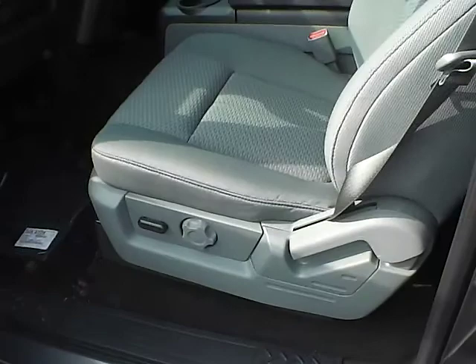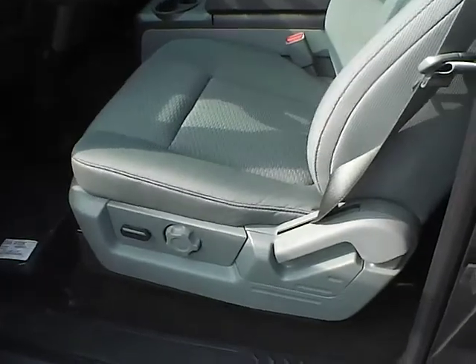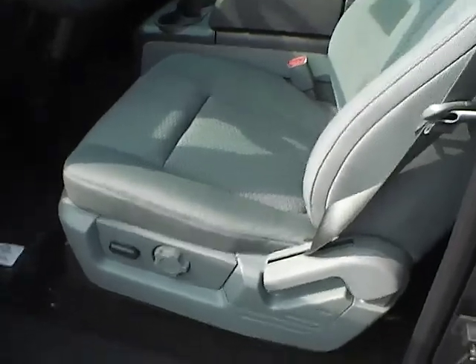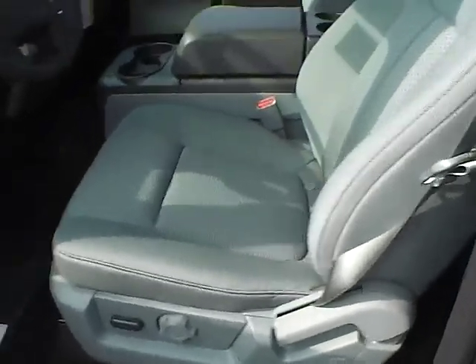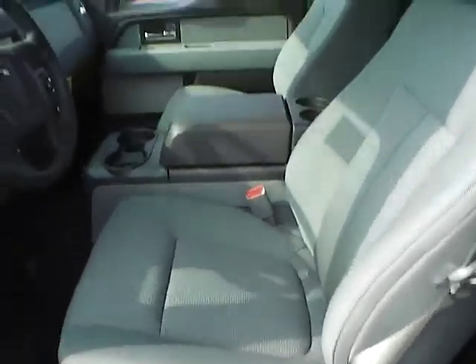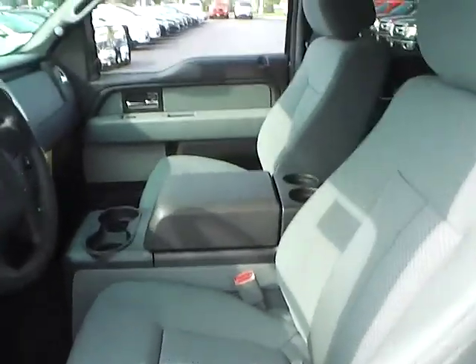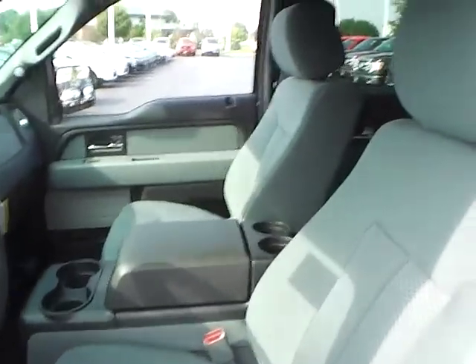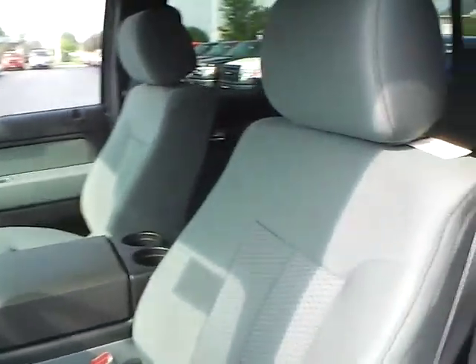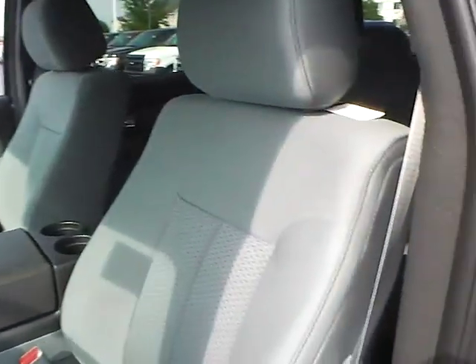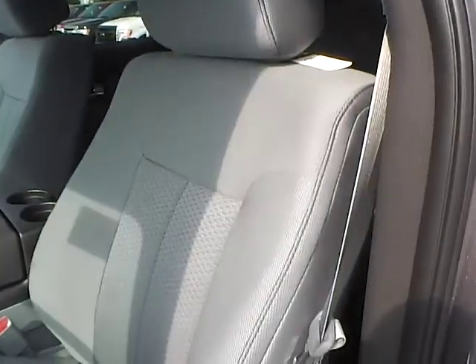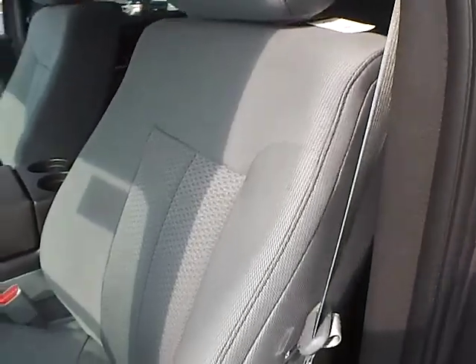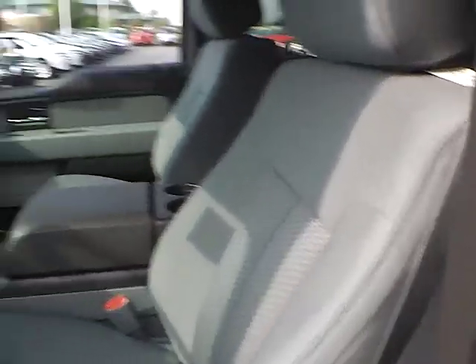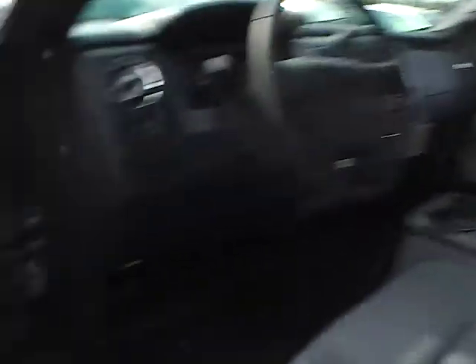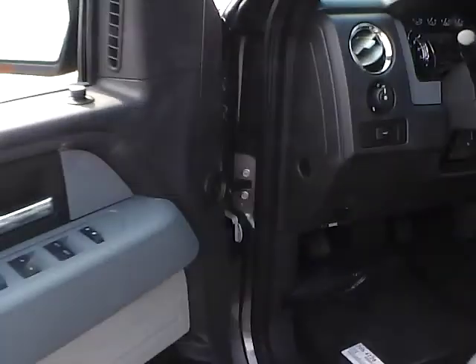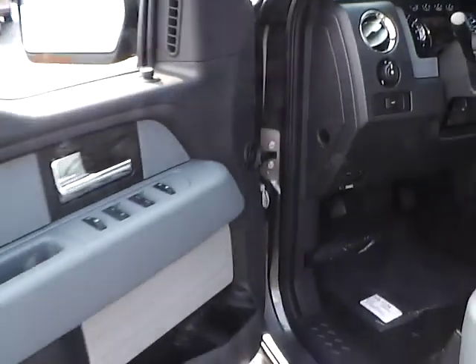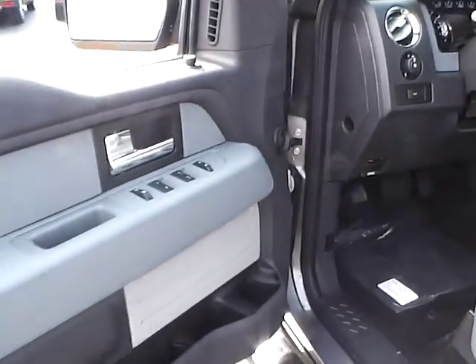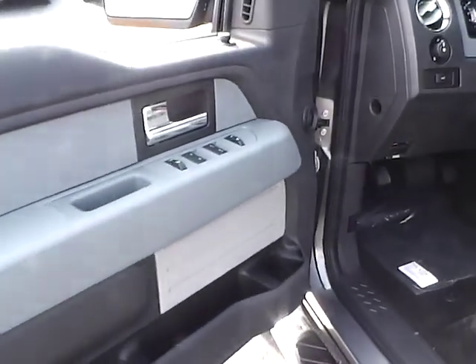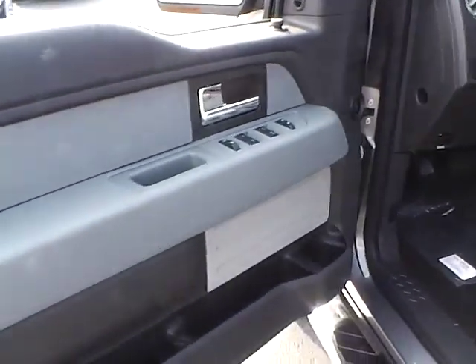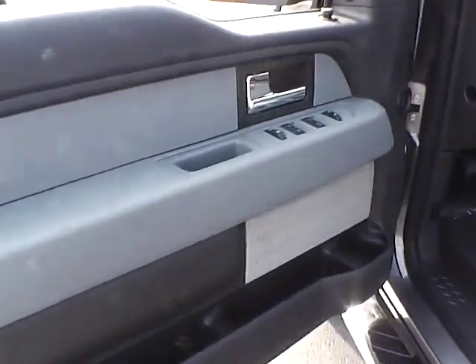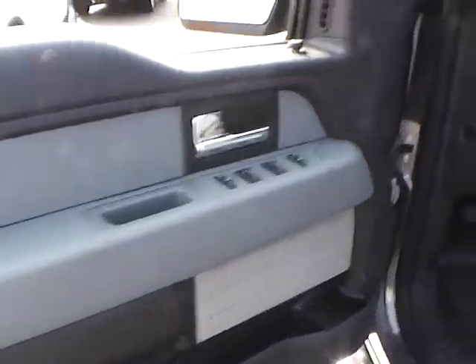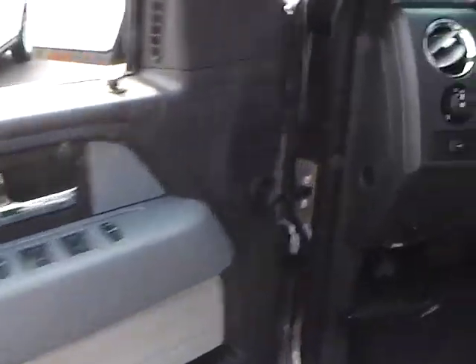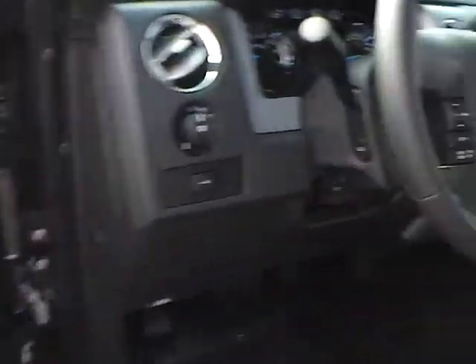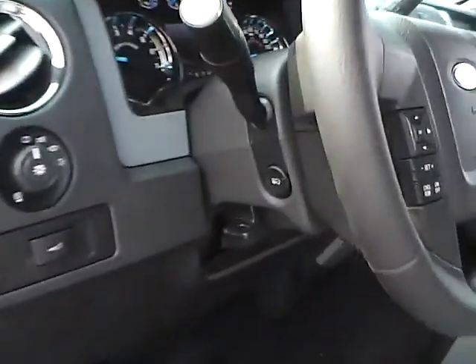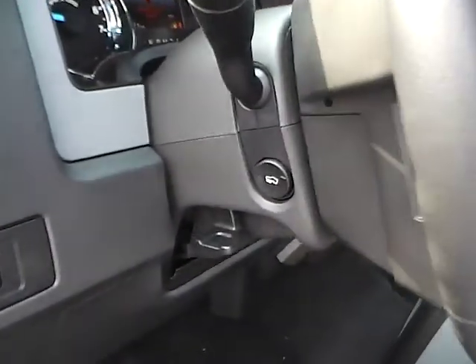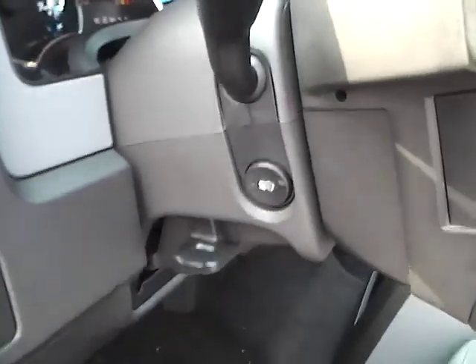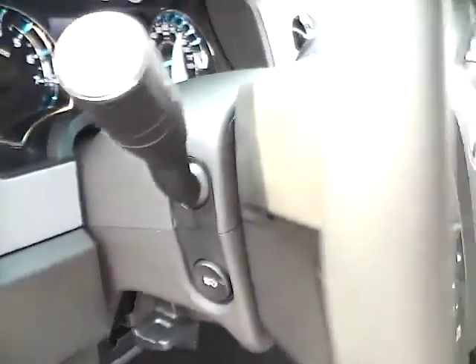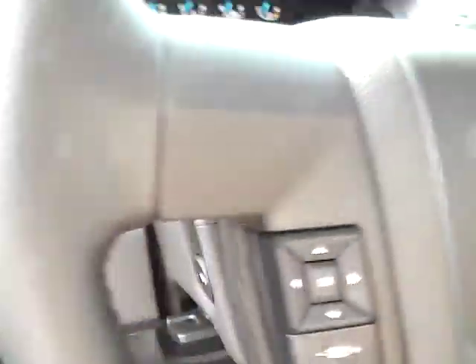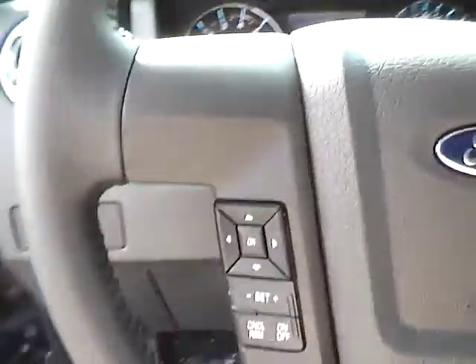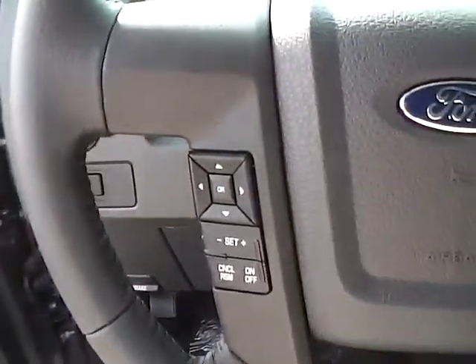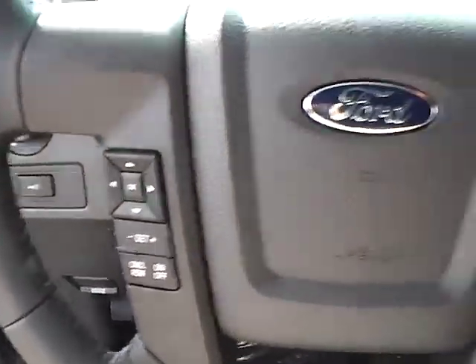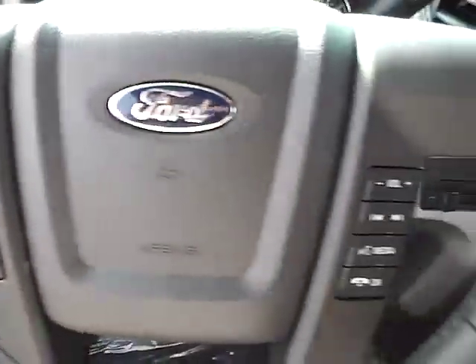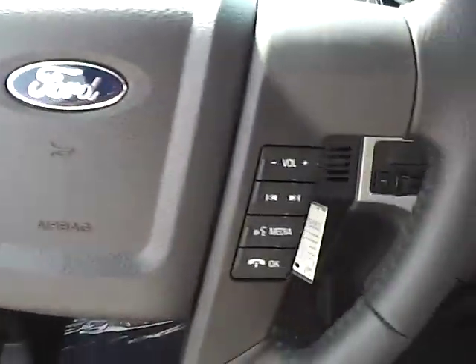Power driver seat, front bucket seats, nice steel grey cloth, power windows, locks, mirrors, power adjustable pedals, and a multi-function leather-wrapped steering wheel.